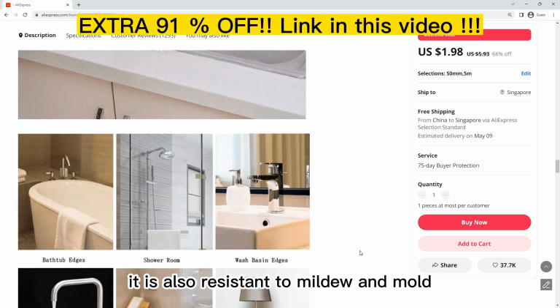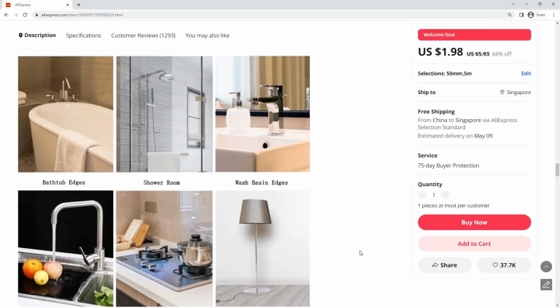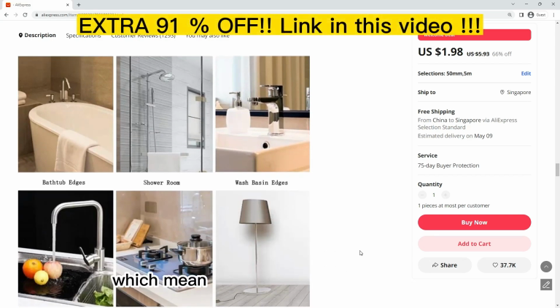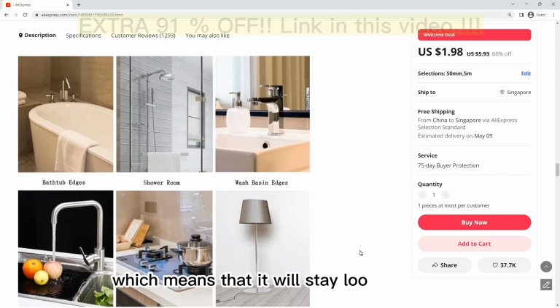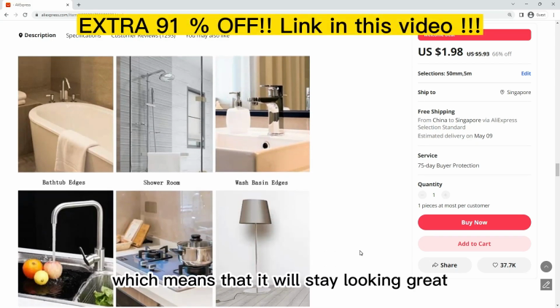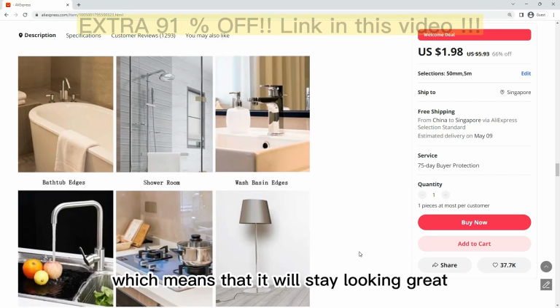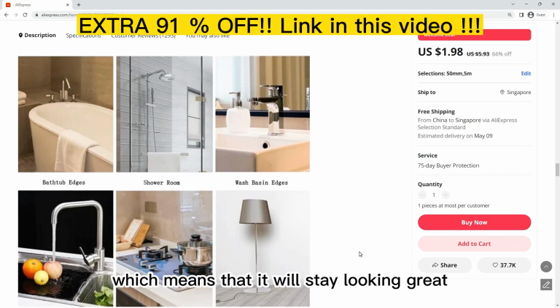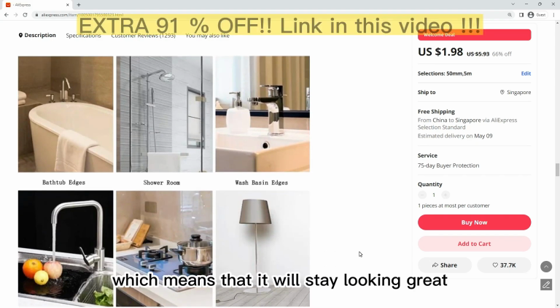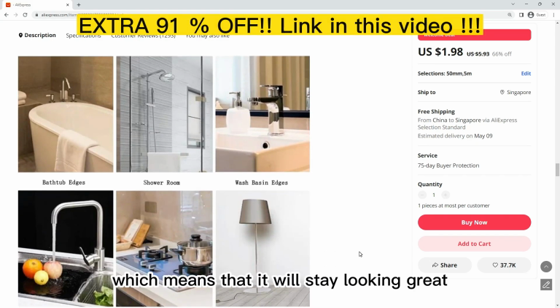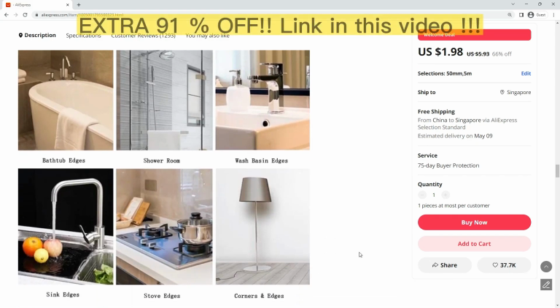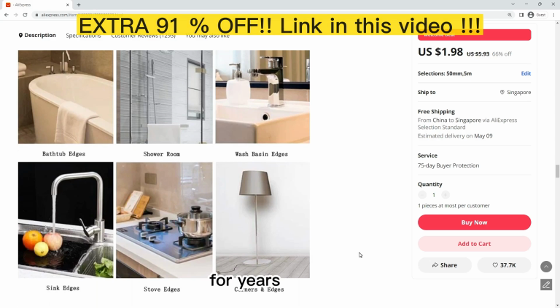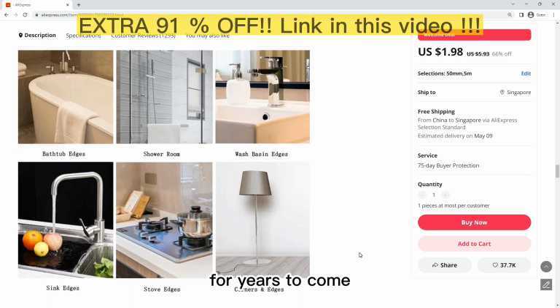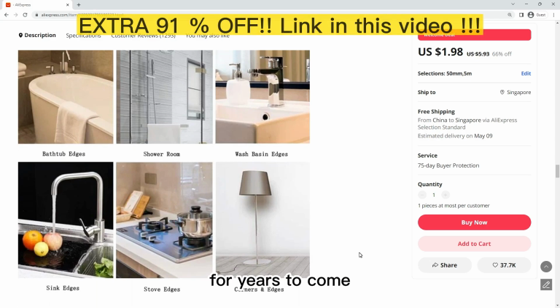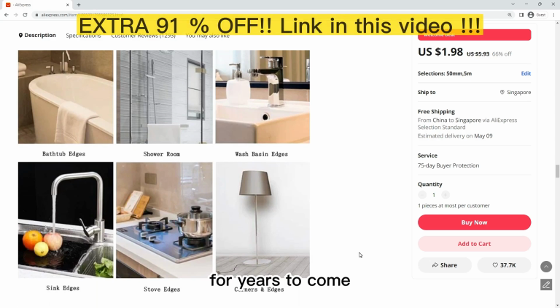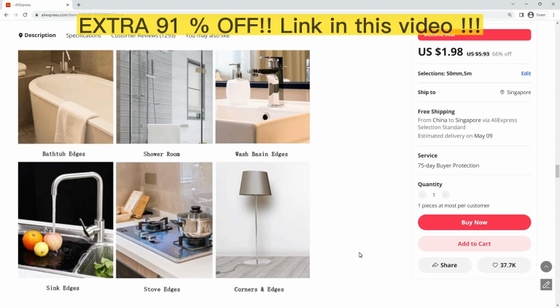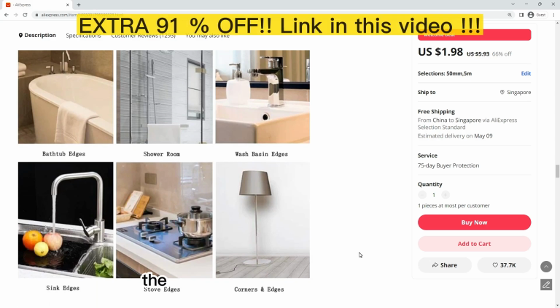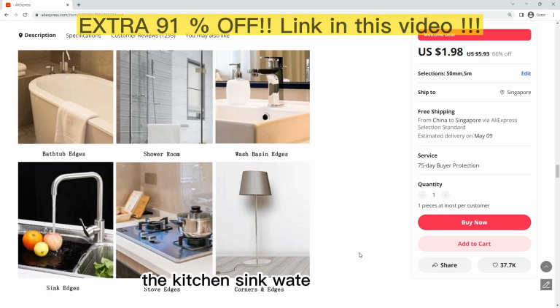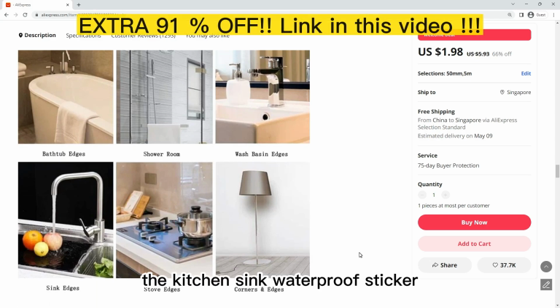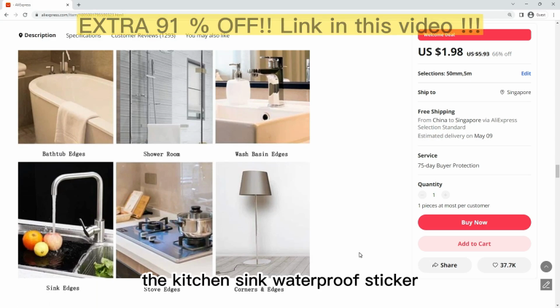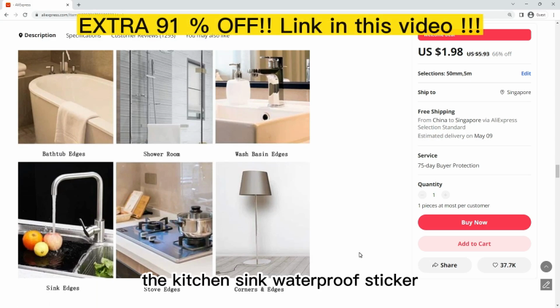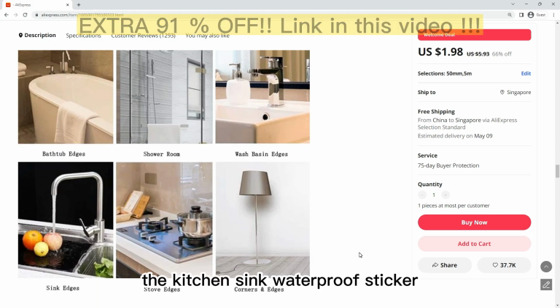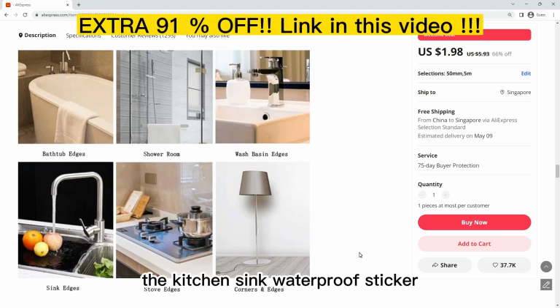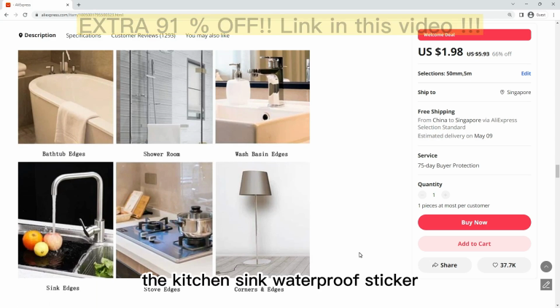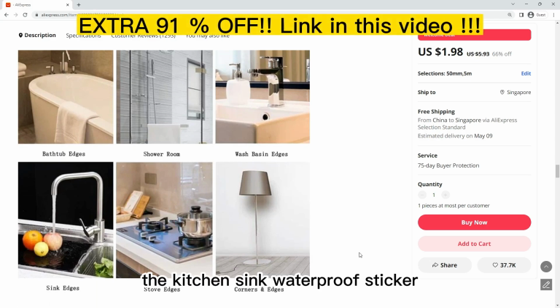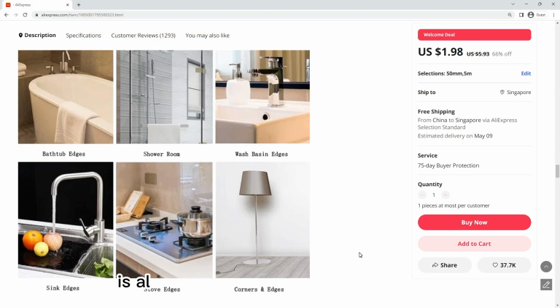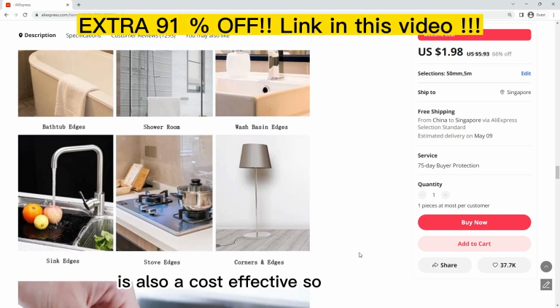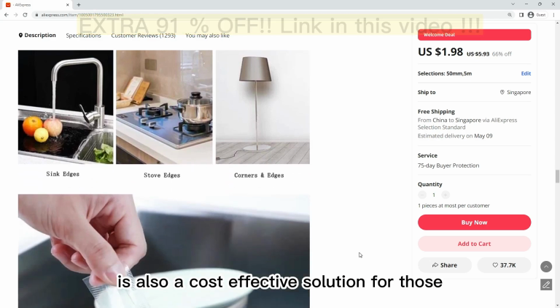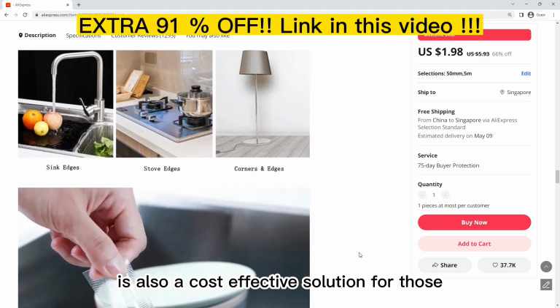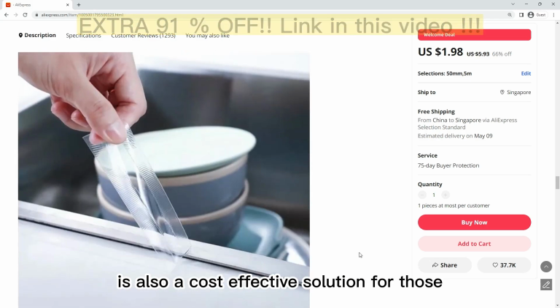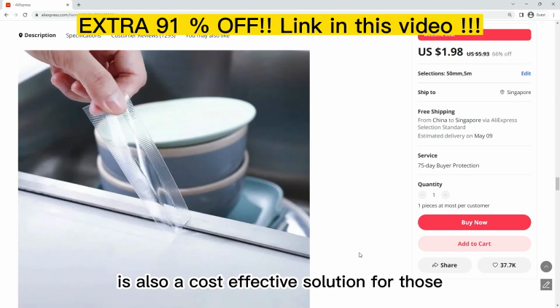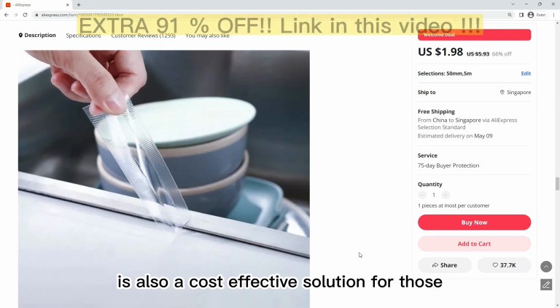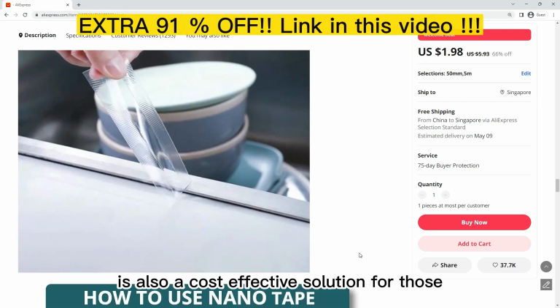With a finish that will stay looking great over time, the Kitchen Sink Waterproof Sticker also offers an effective solution for moisture protection.